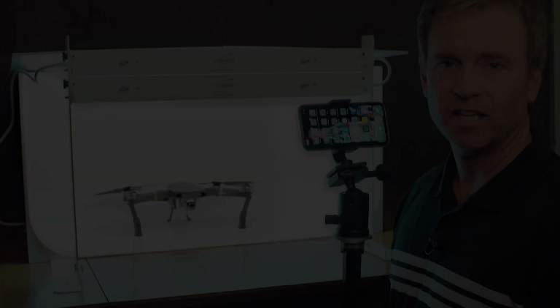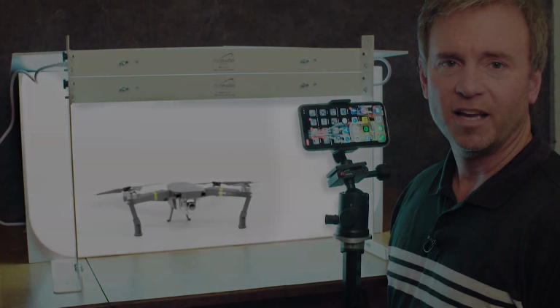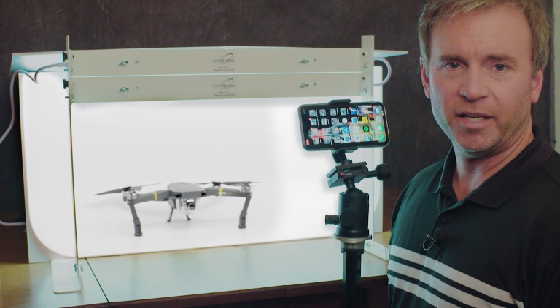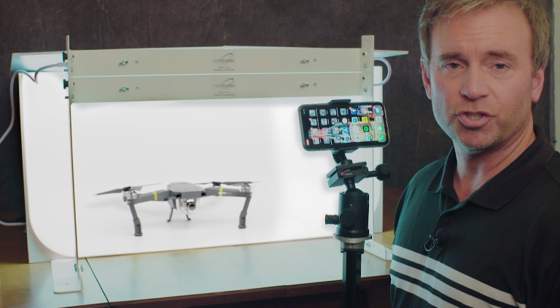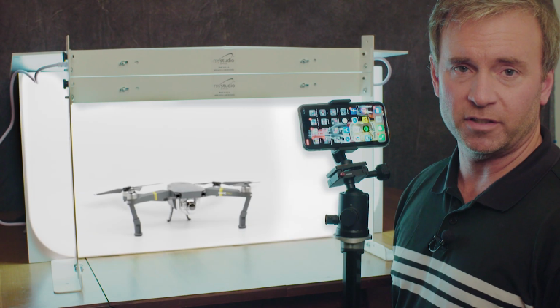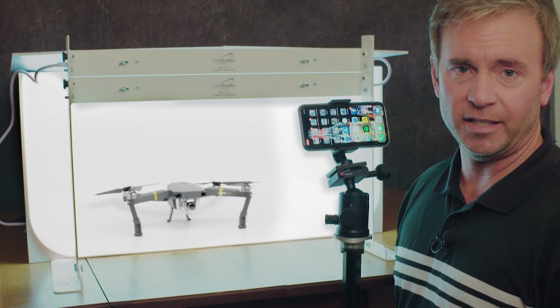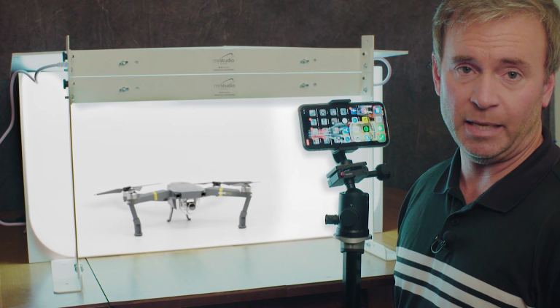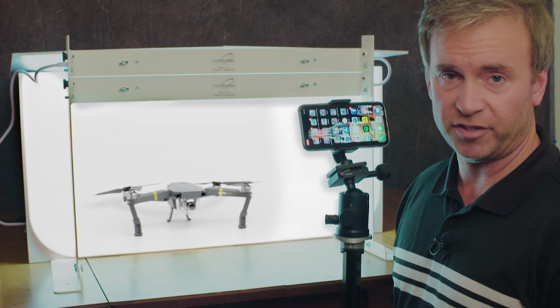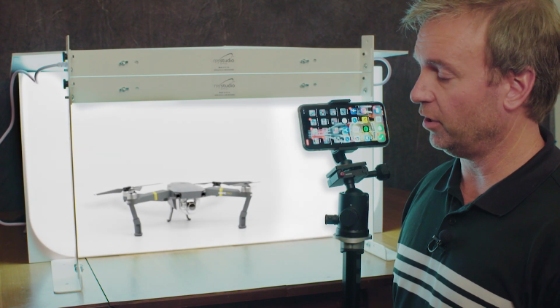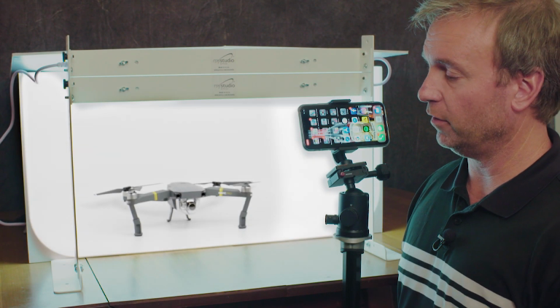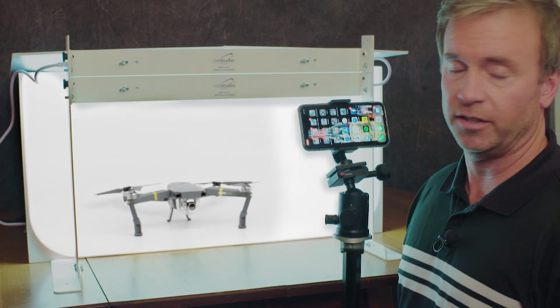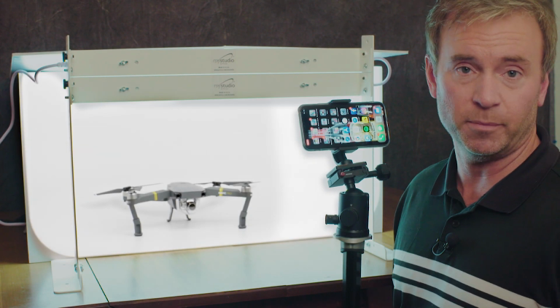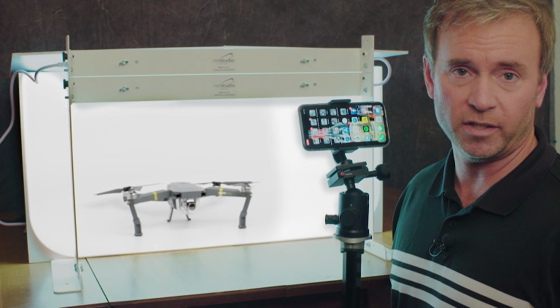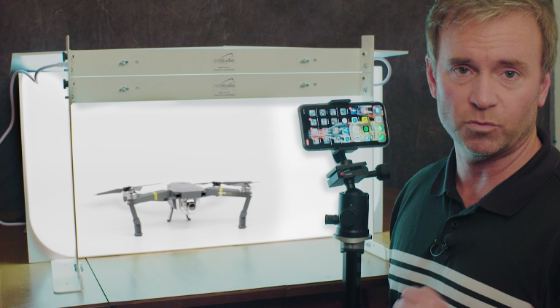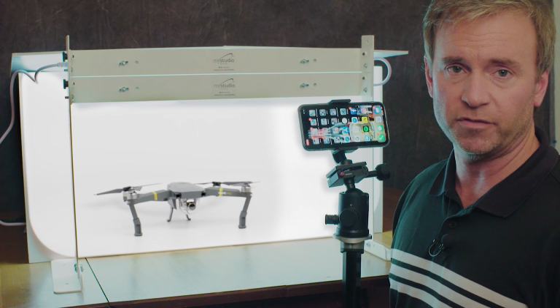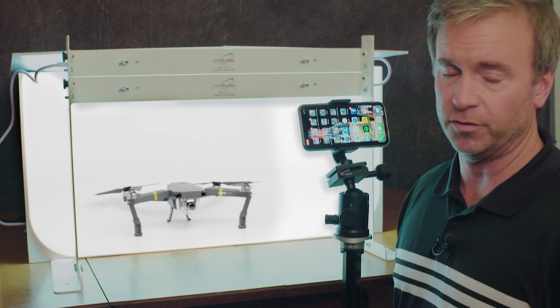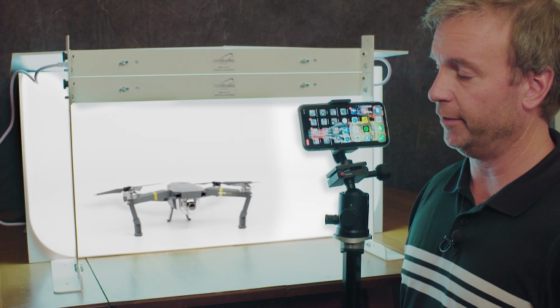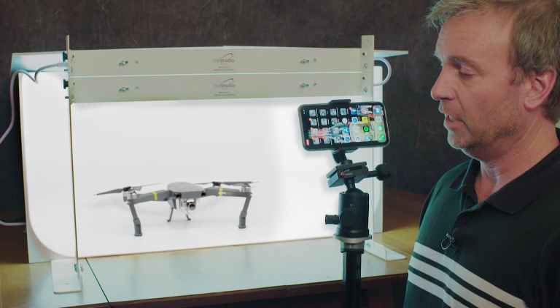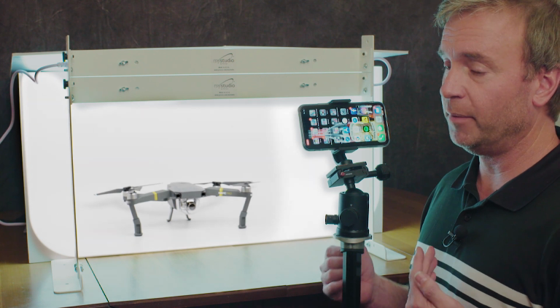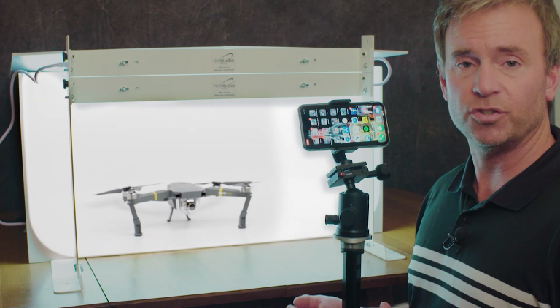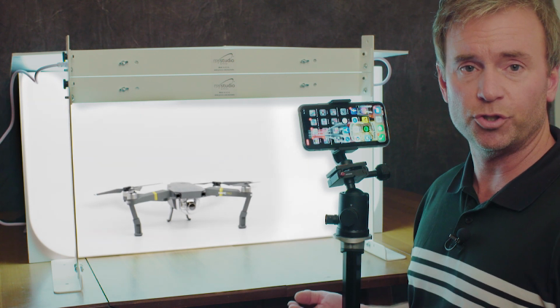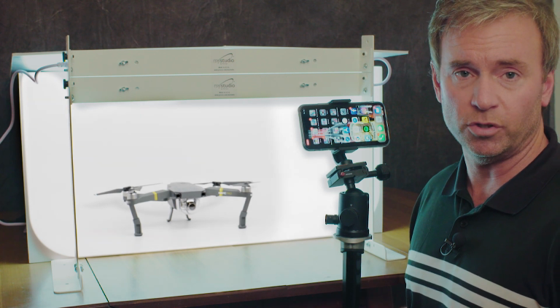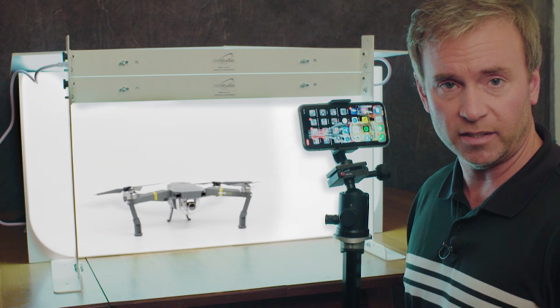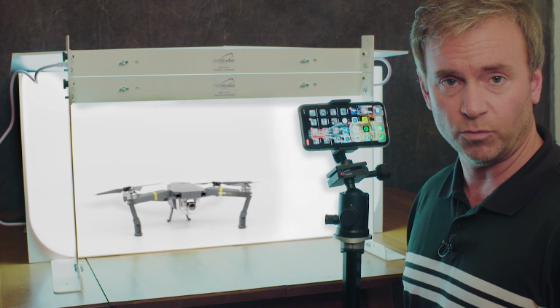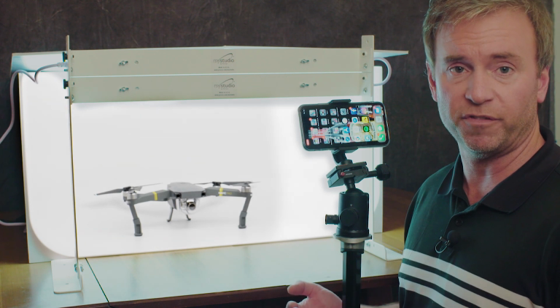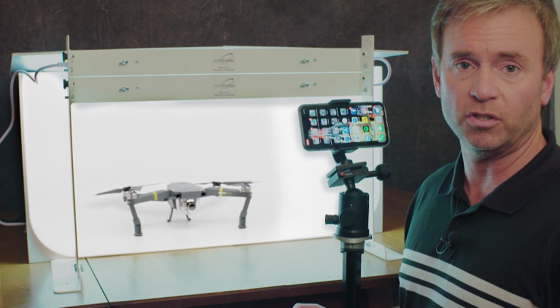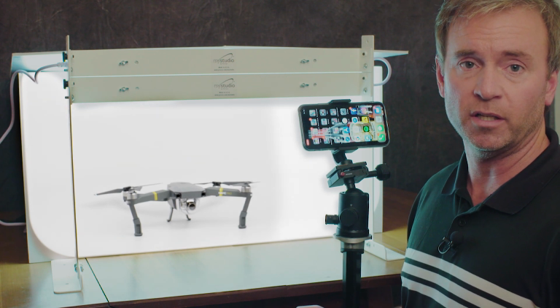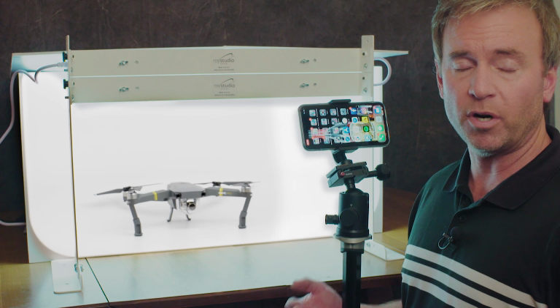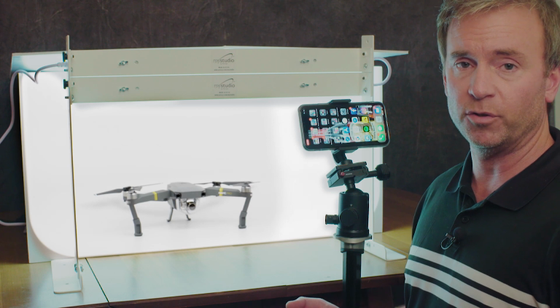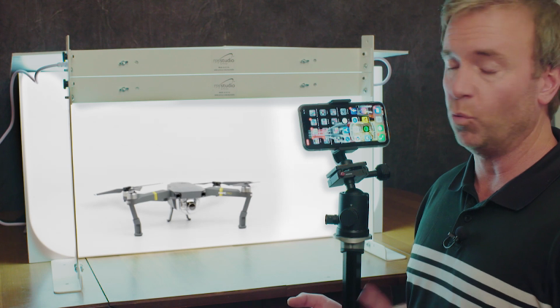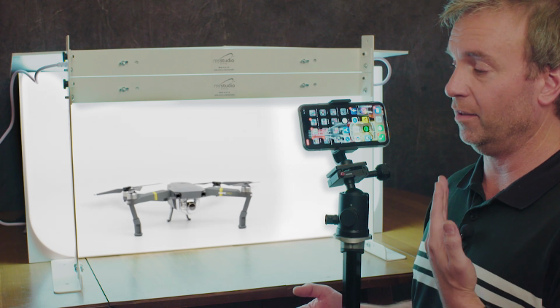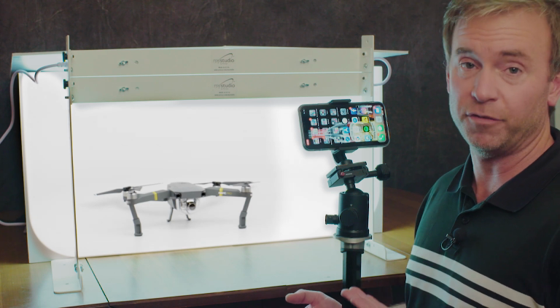Hi, my name is Sean Von Toggen. I am a professional photographer. You can see my work at 615studios.com.